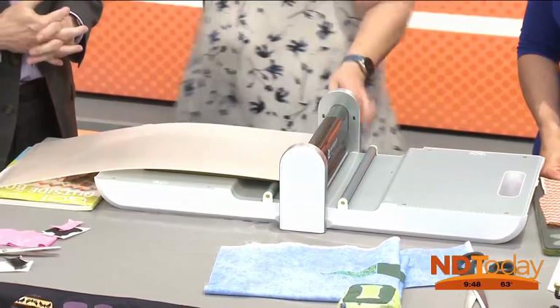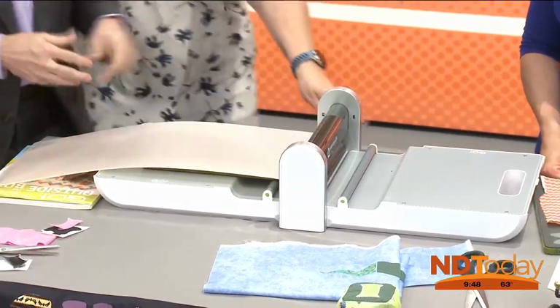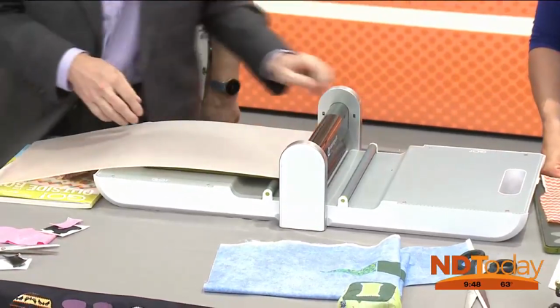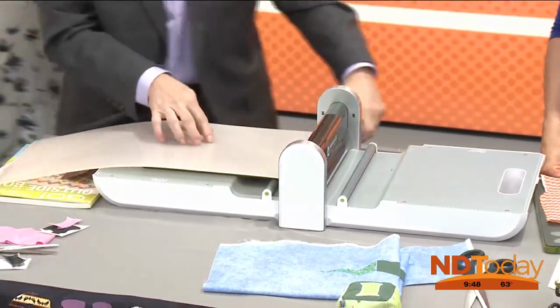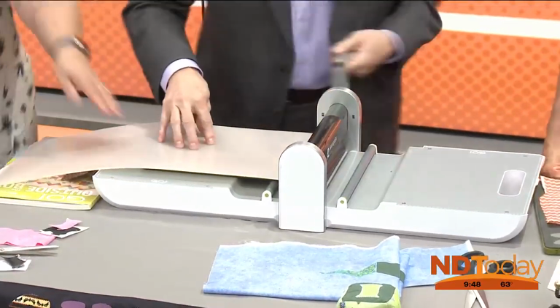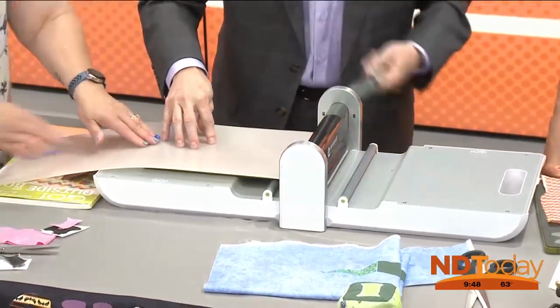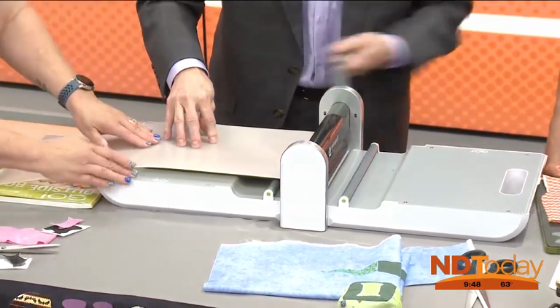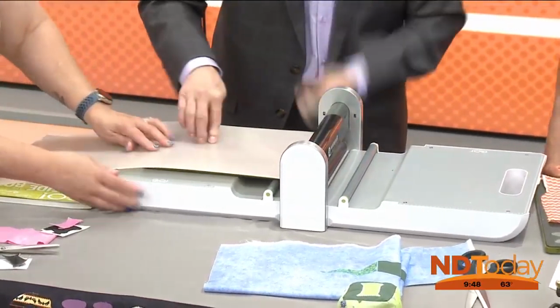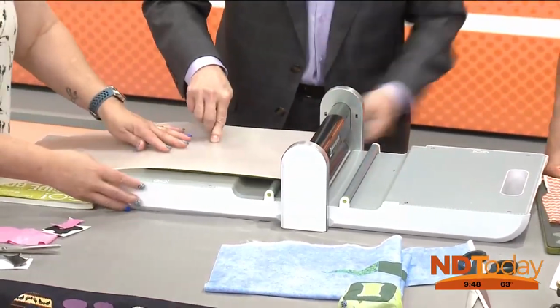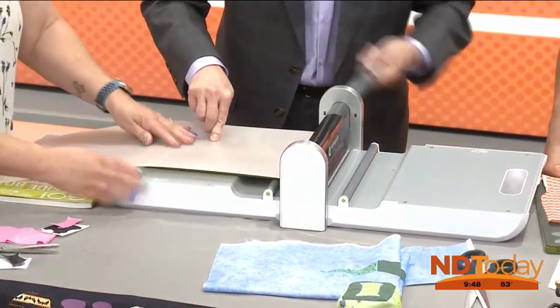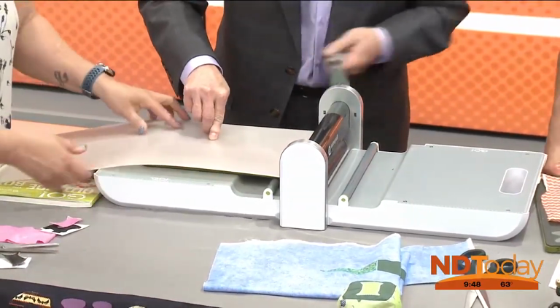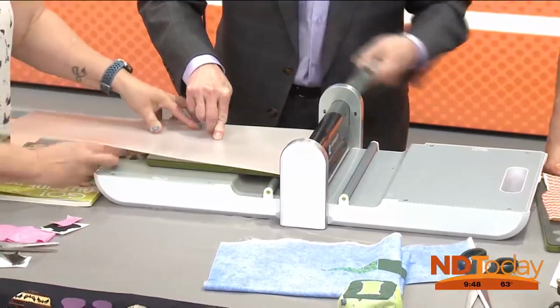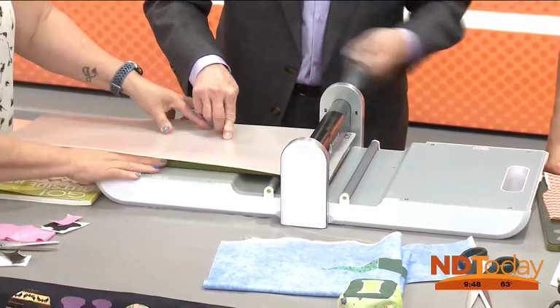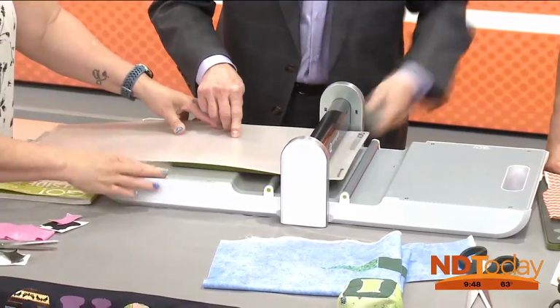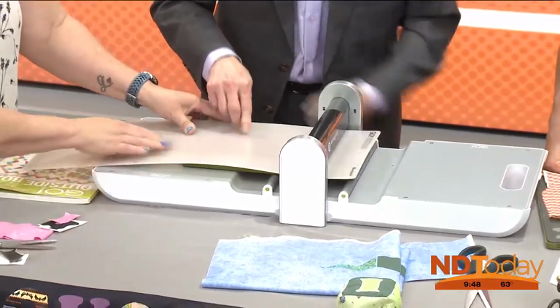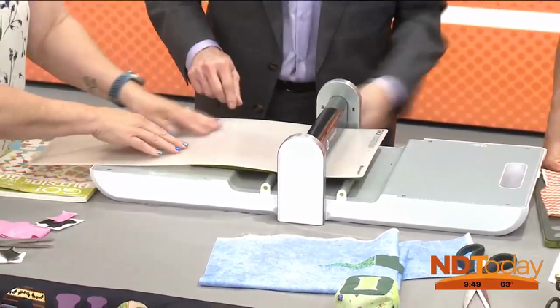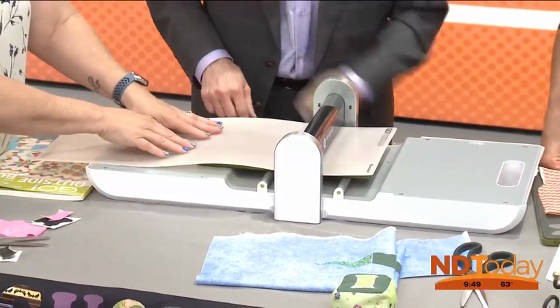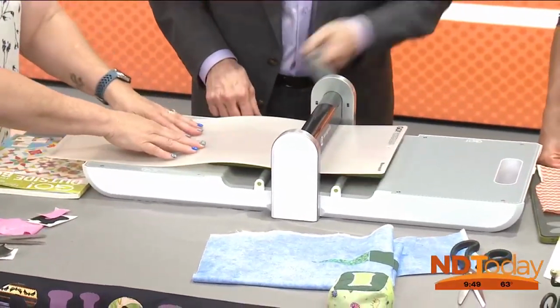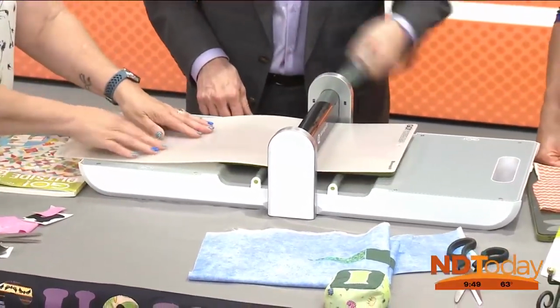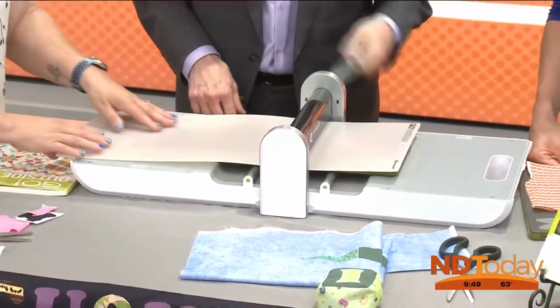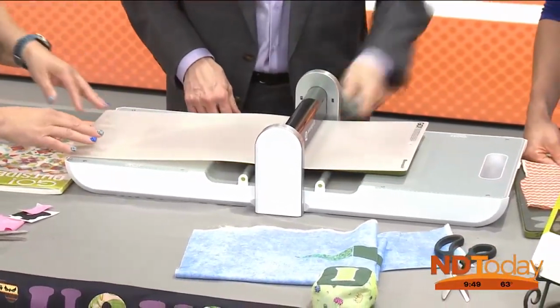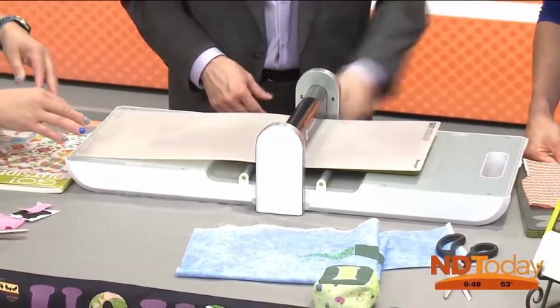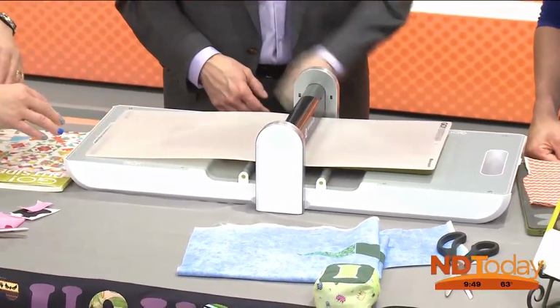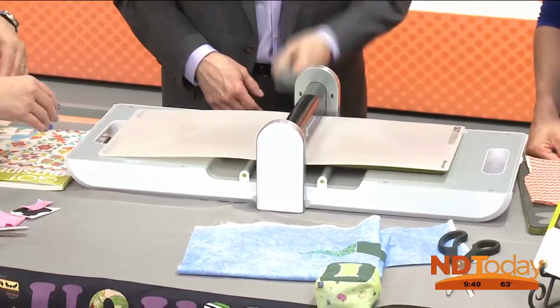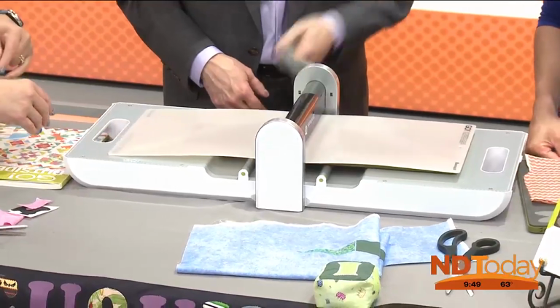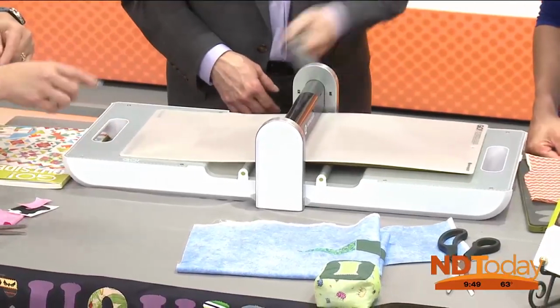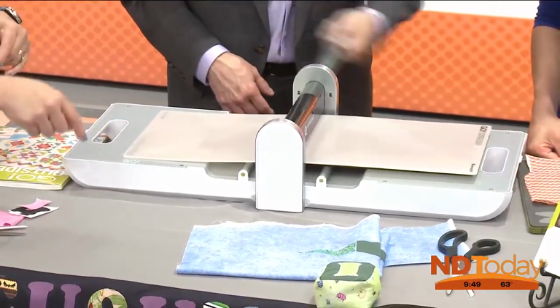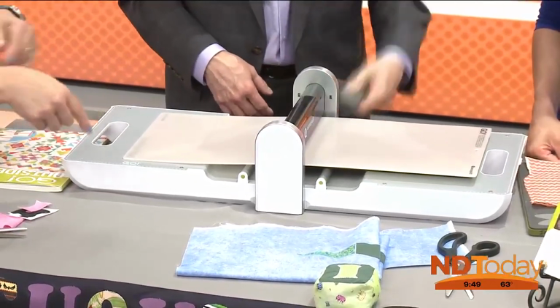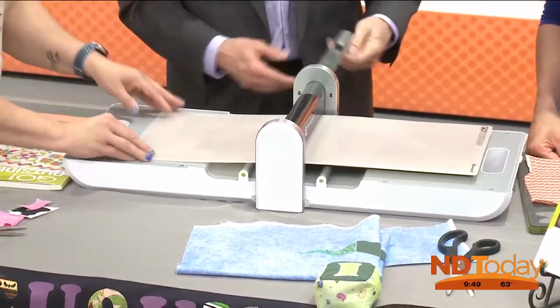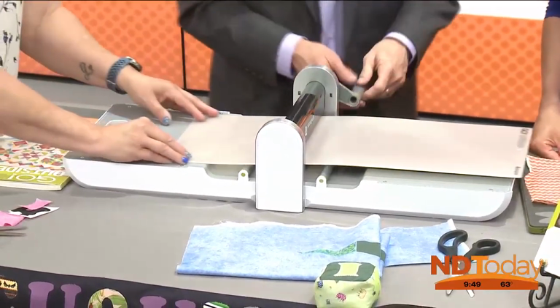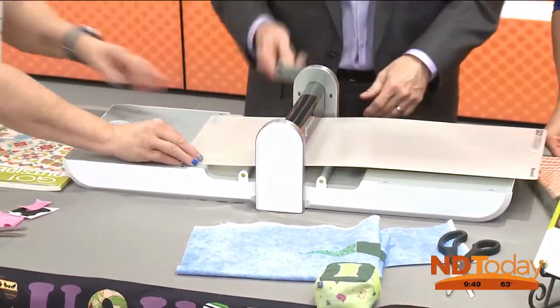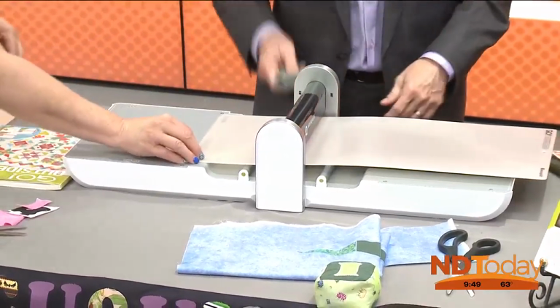So I'm going to have you crank that. Crank it. Let's go — and kind of push it through. Think other way. There we go. Keep going. Does it matter how fast or slow you go? No. There are some electric ones. Okay, and you can just pull that out.